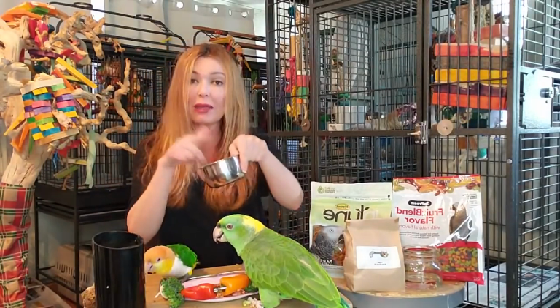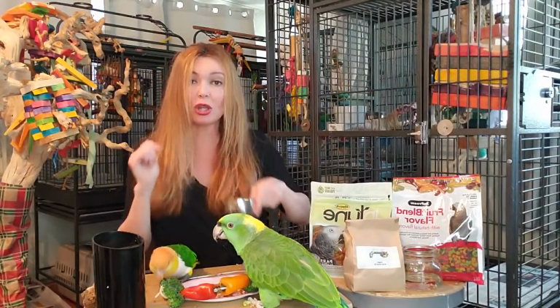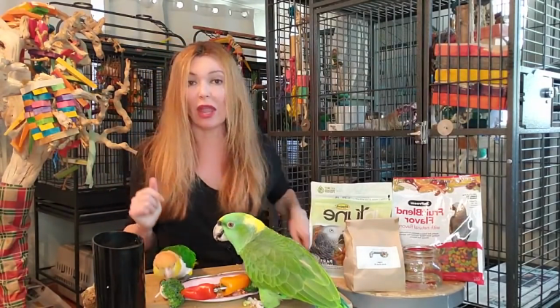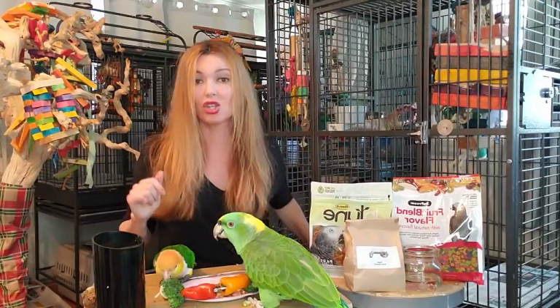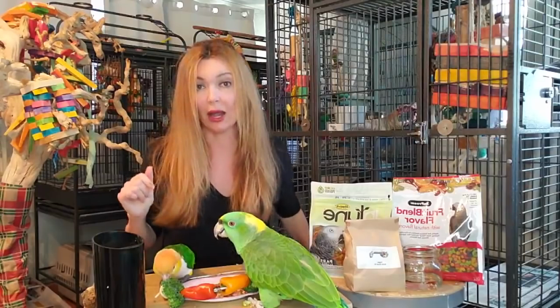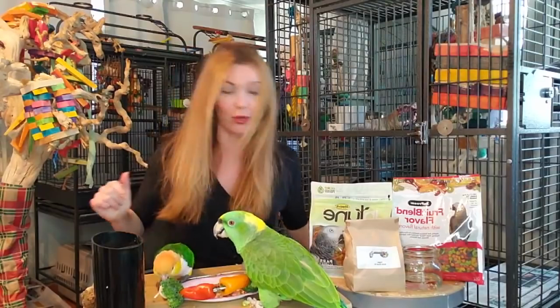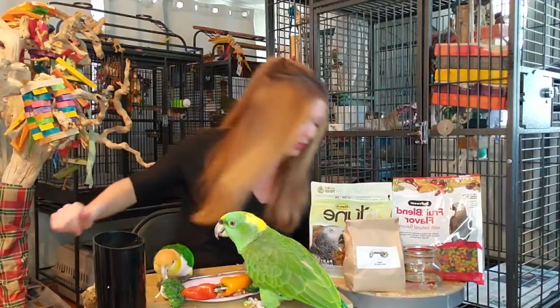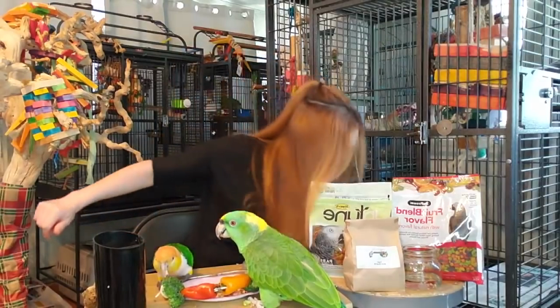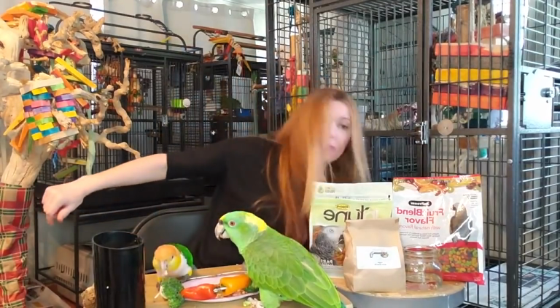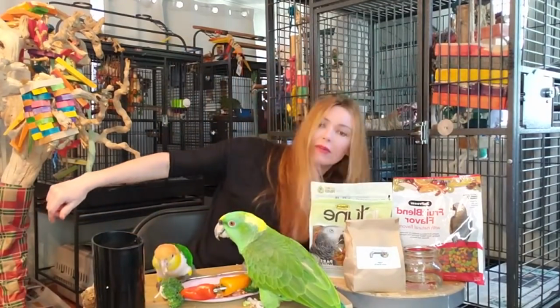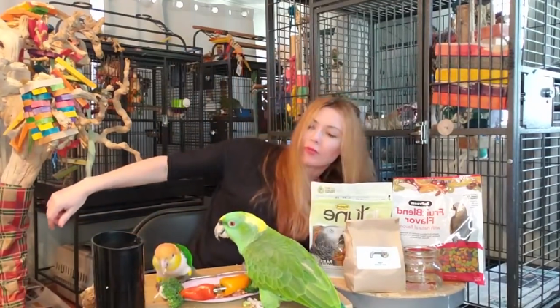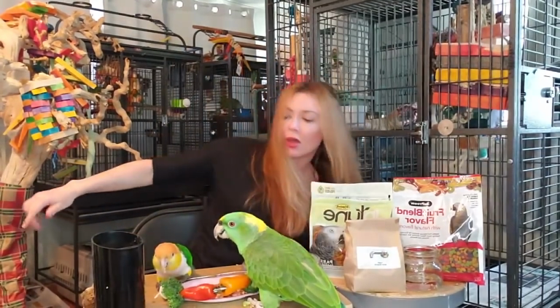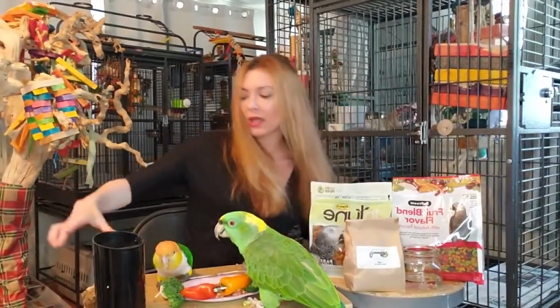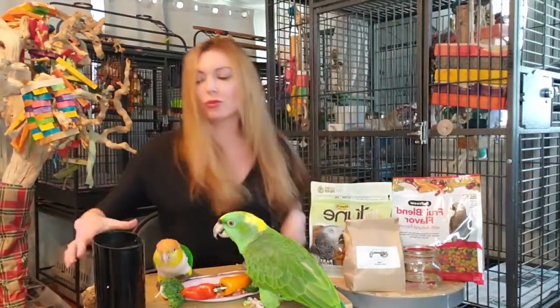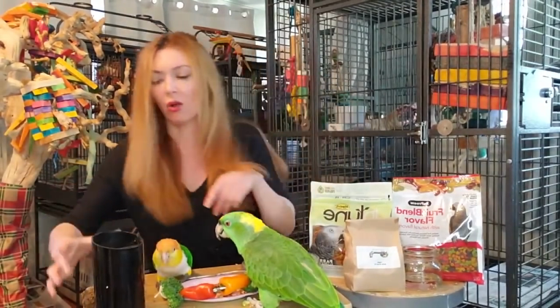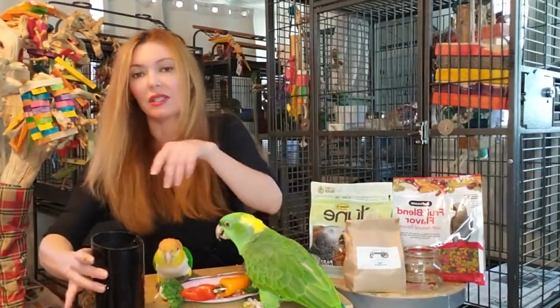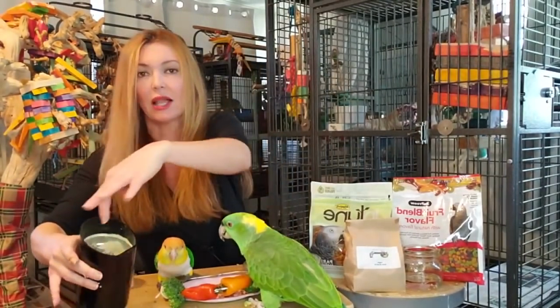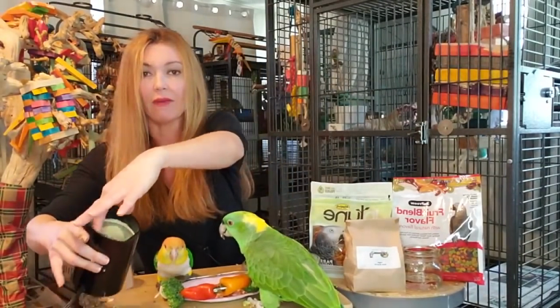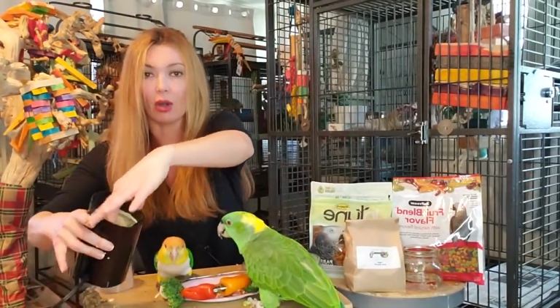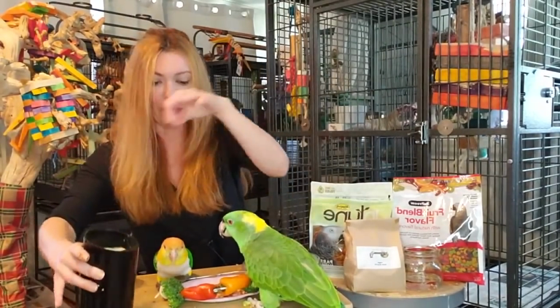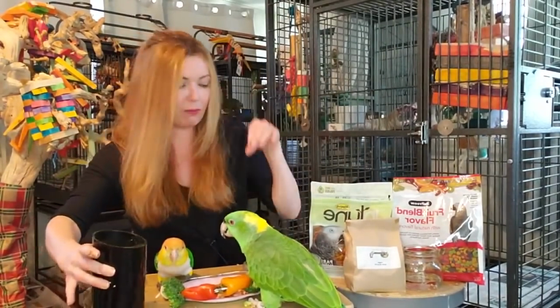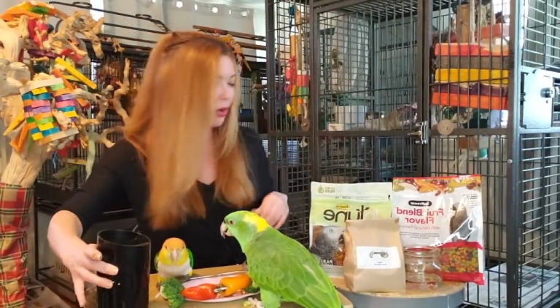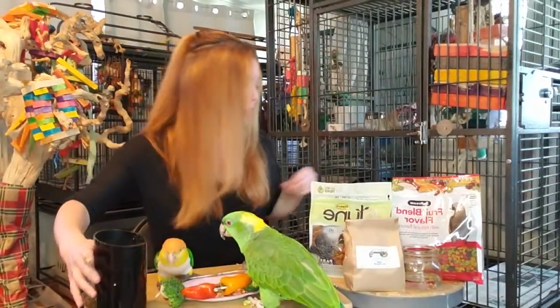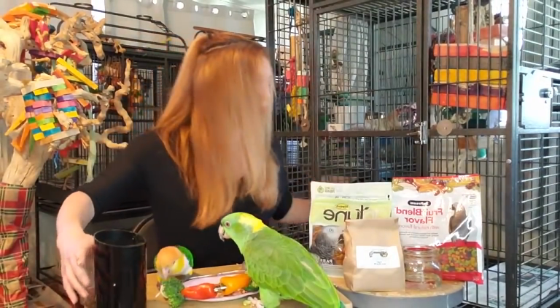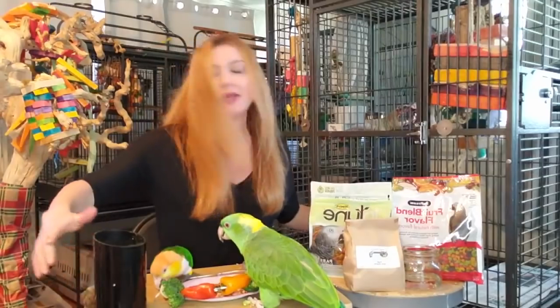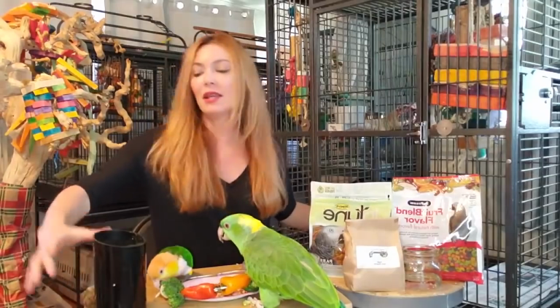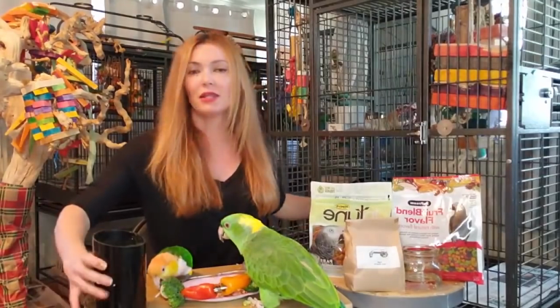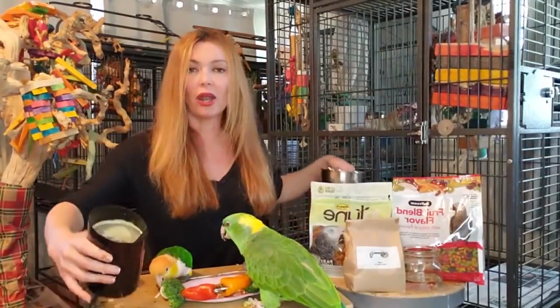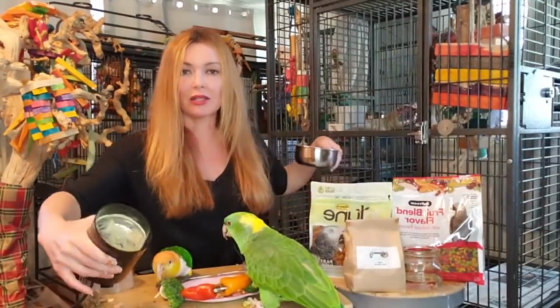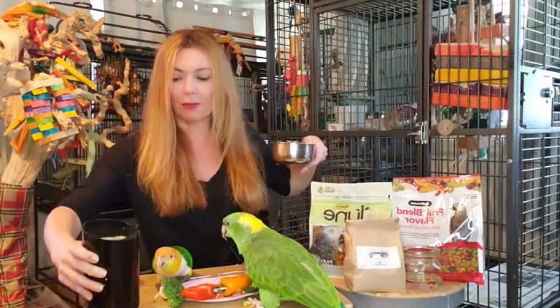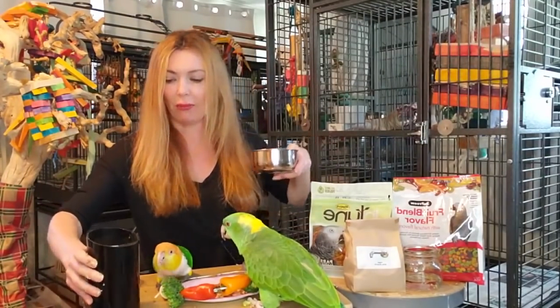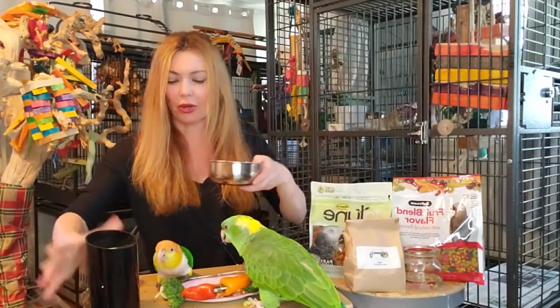Baby took advantage of that opportunity. Let's just get rid of it. So now we still have our pellet powder here, you guys - it's our Harrison's pellet powder.